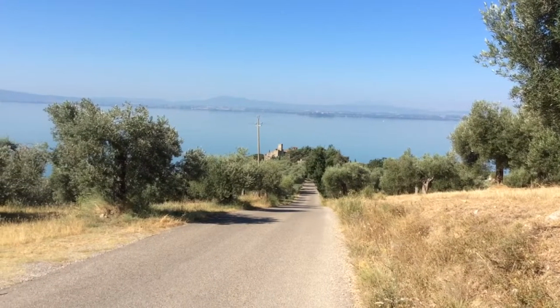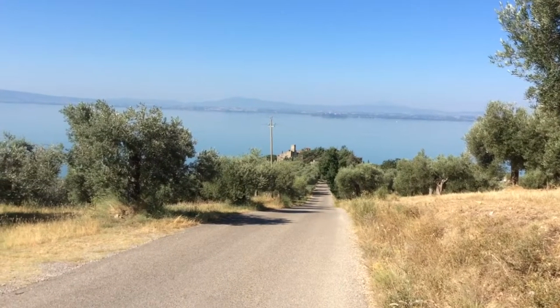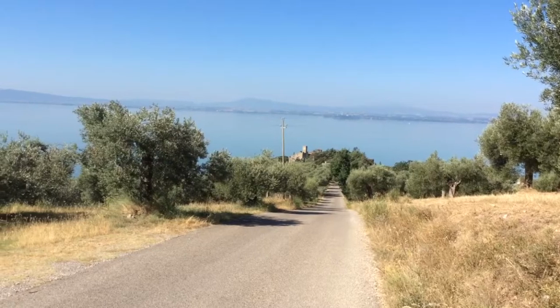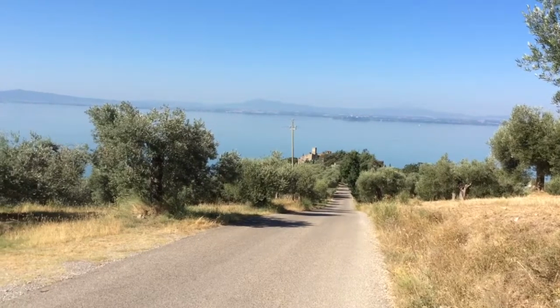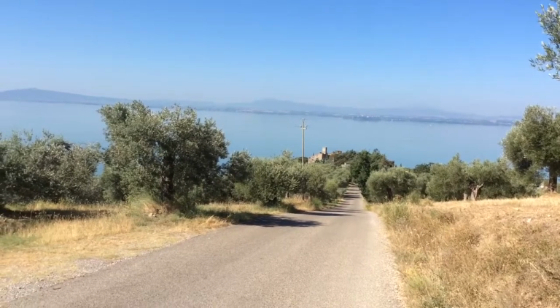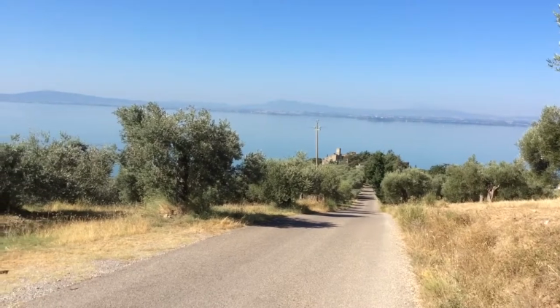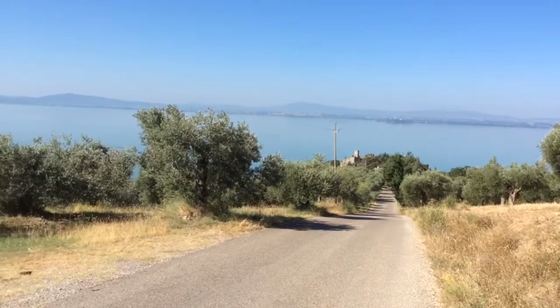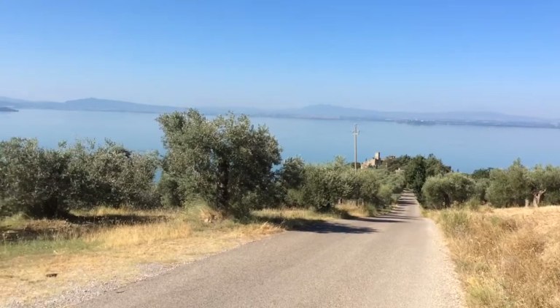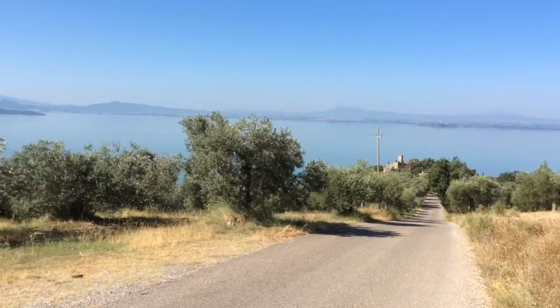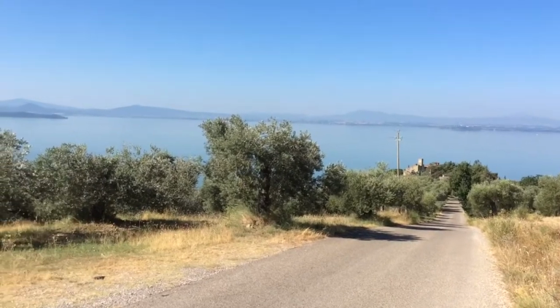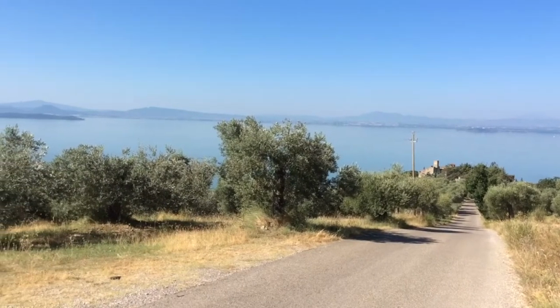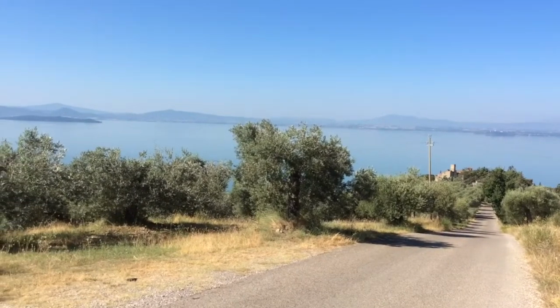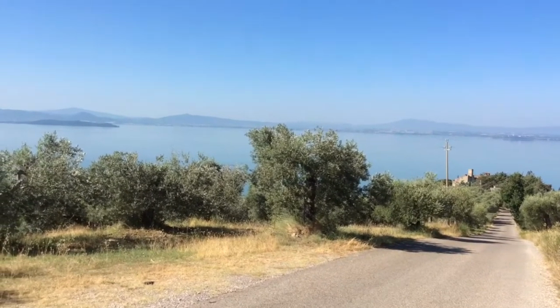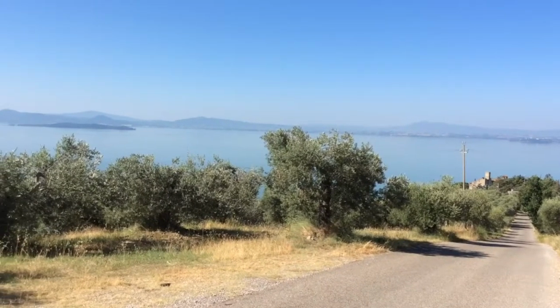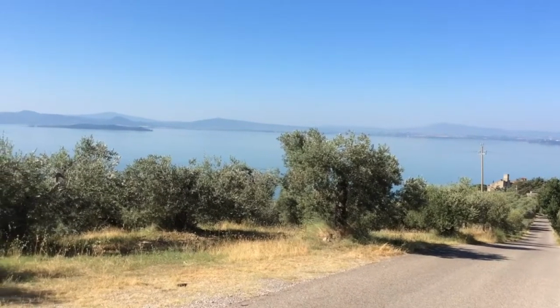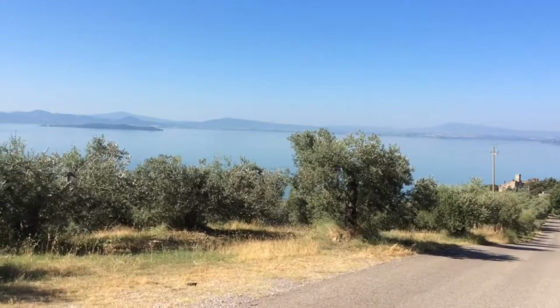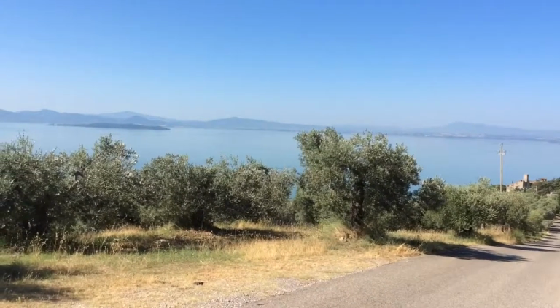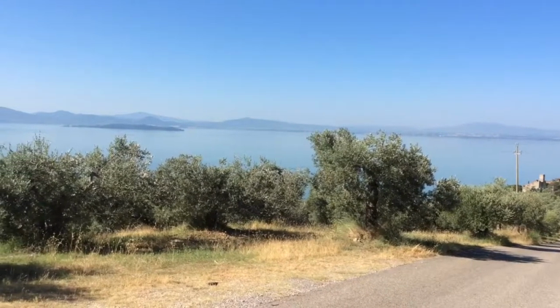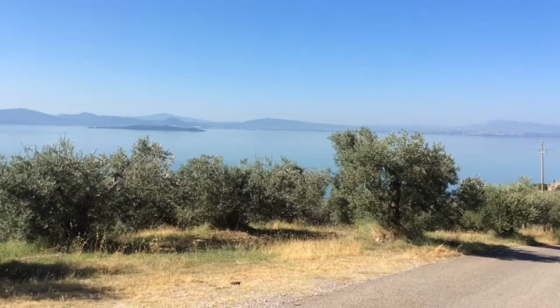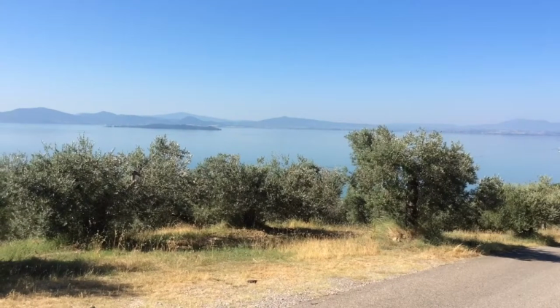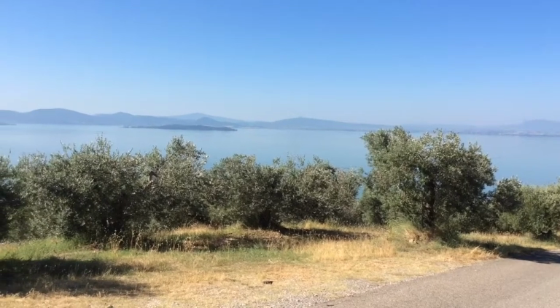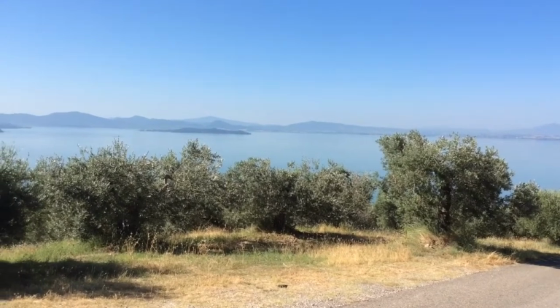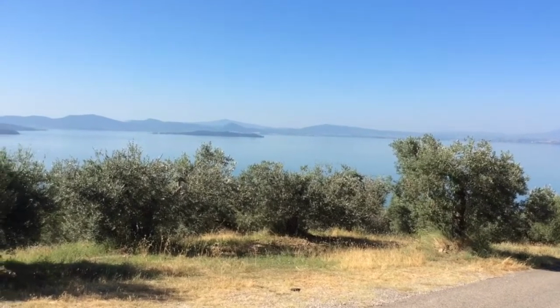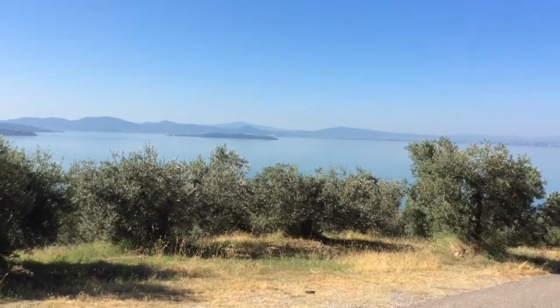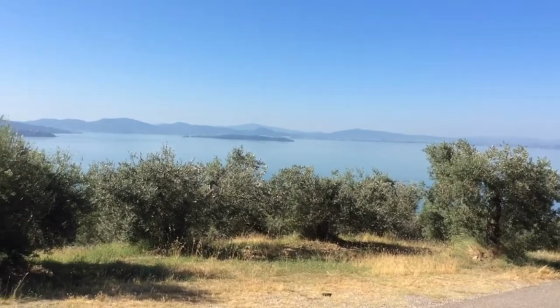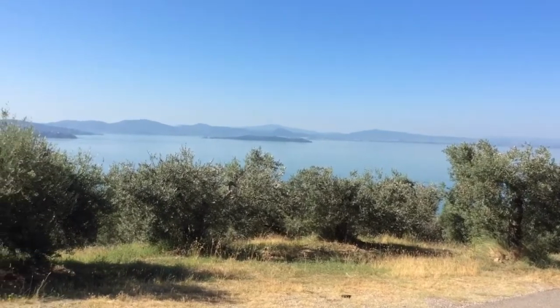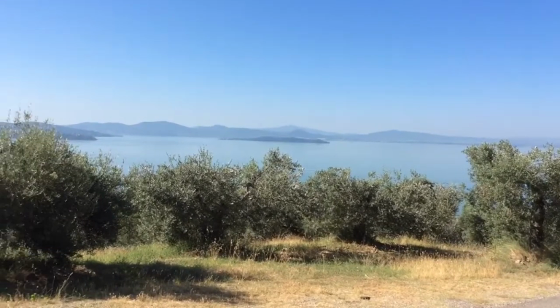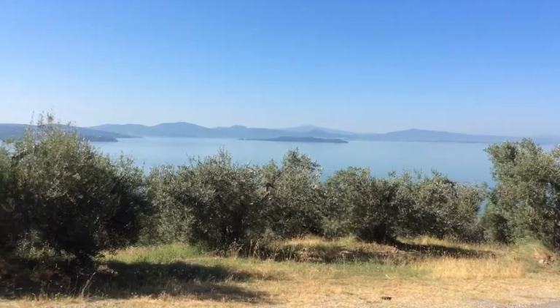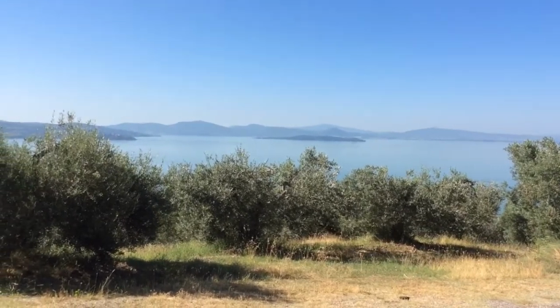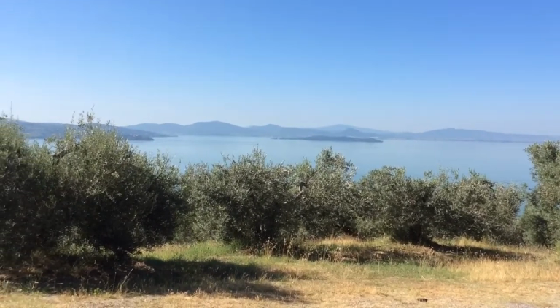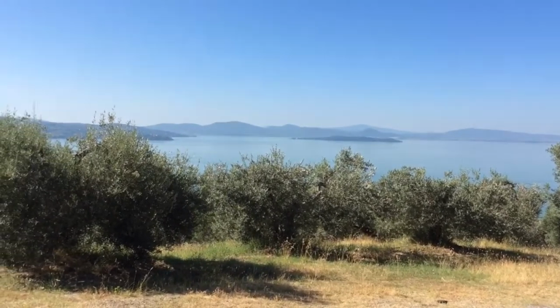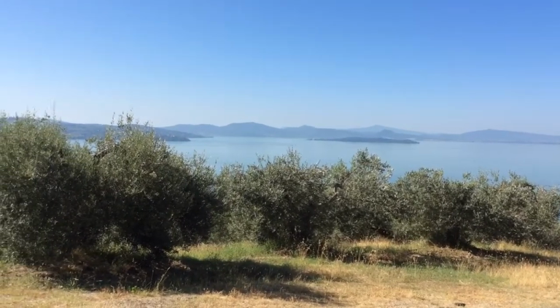This picture was when we were halfway up. You can see the rooftops at the bottom and a lovely panorama of the lake and the islands that are in the lake.